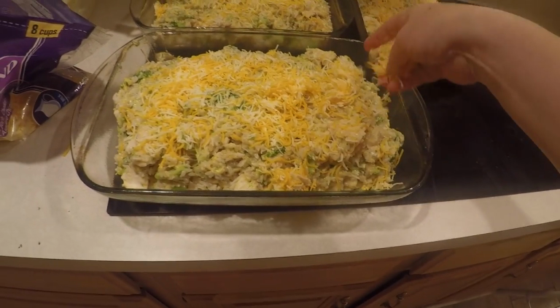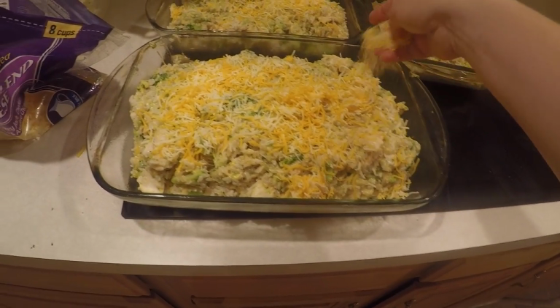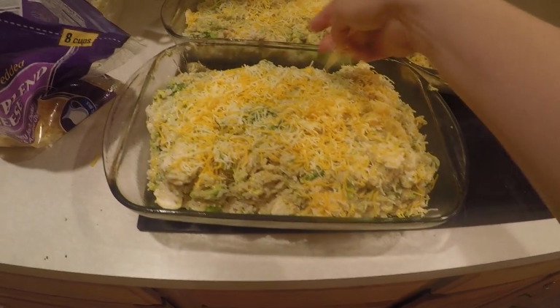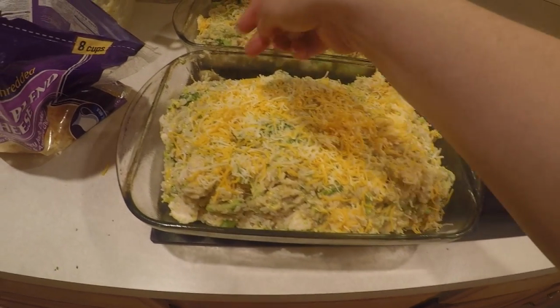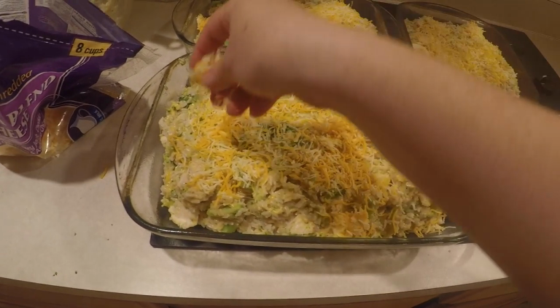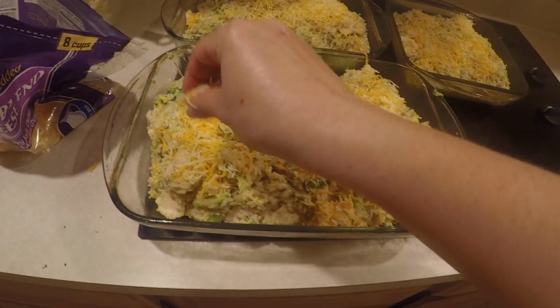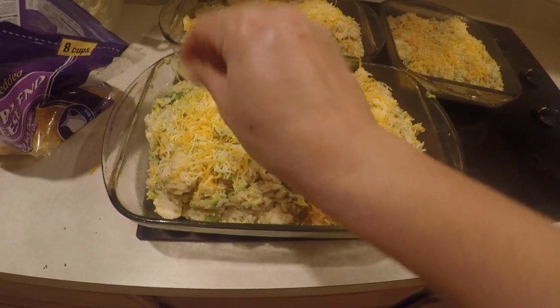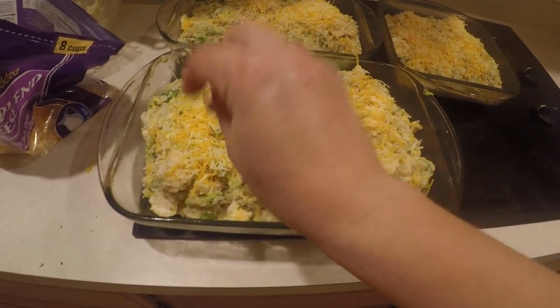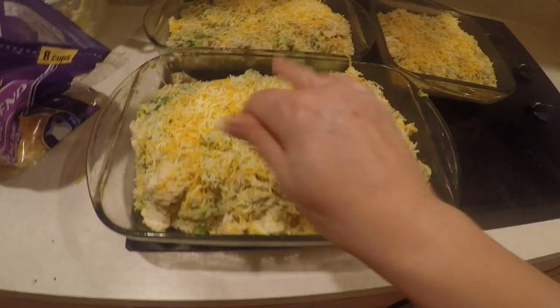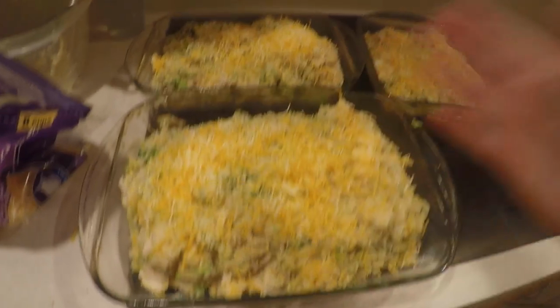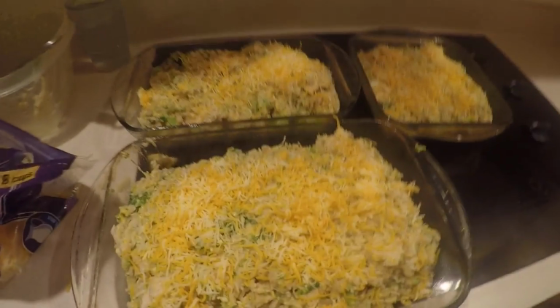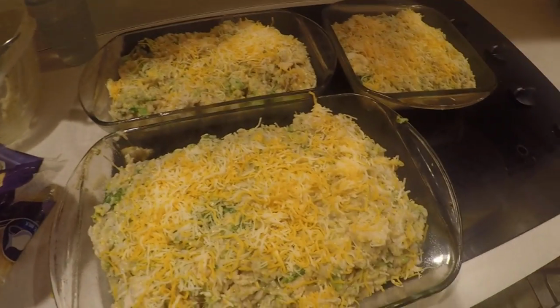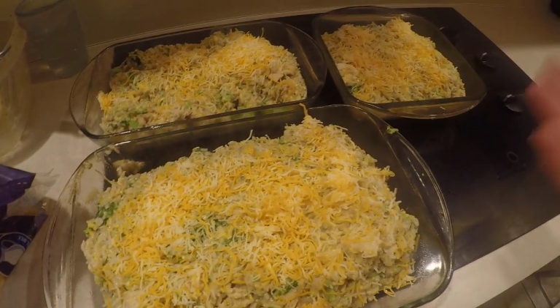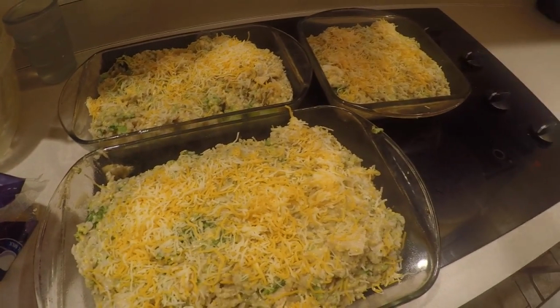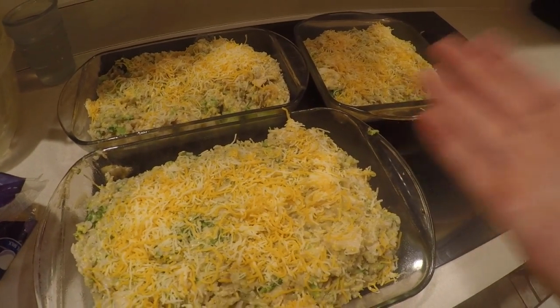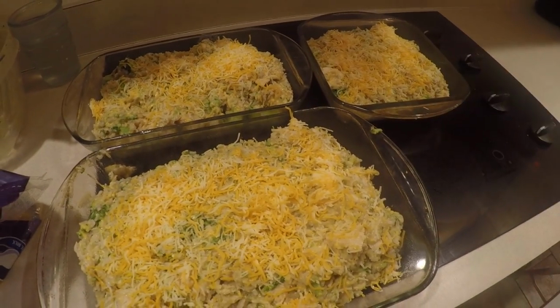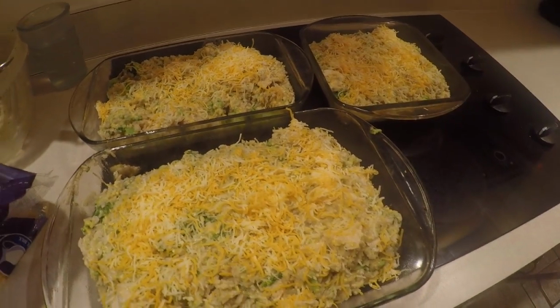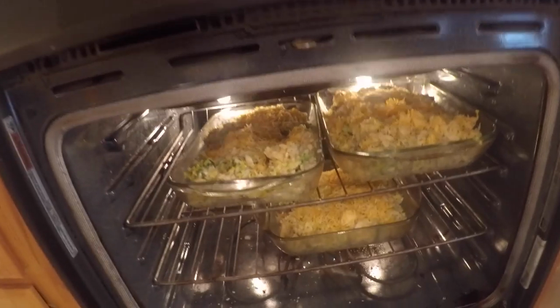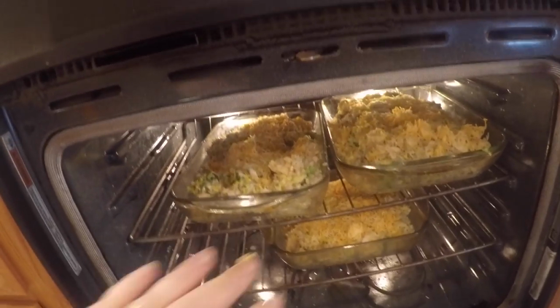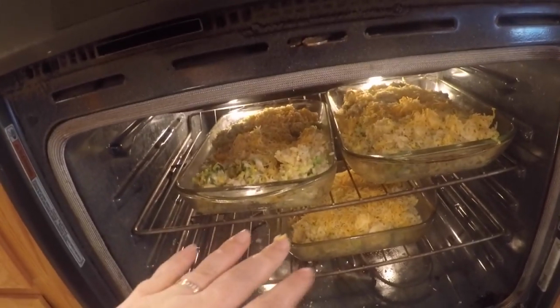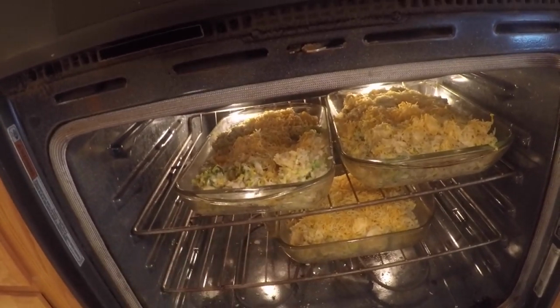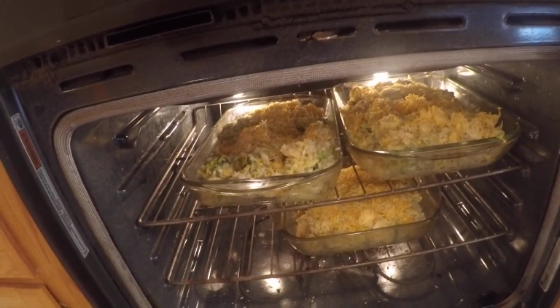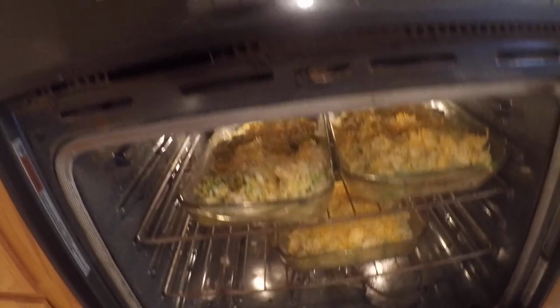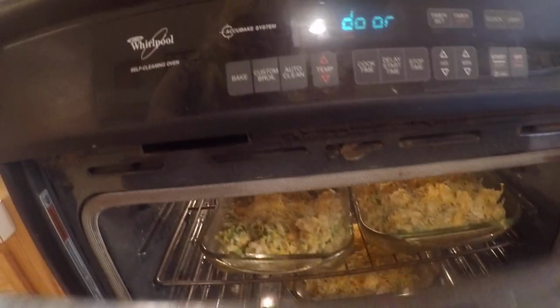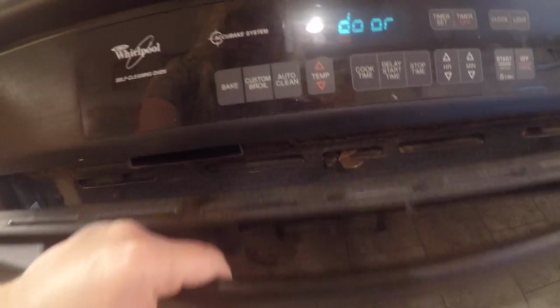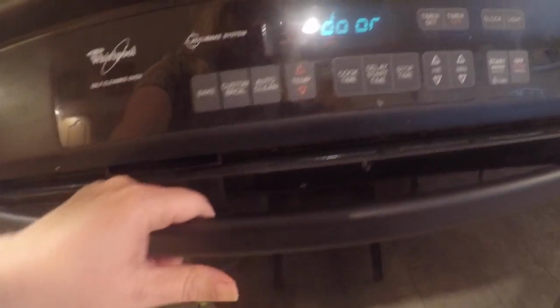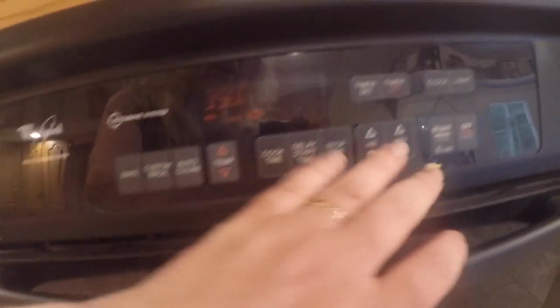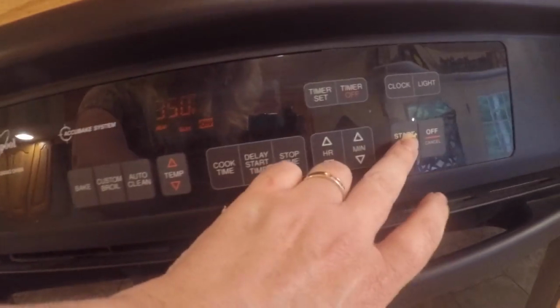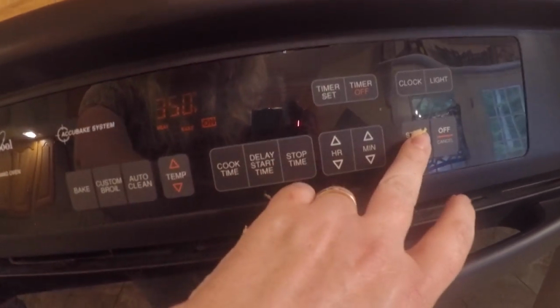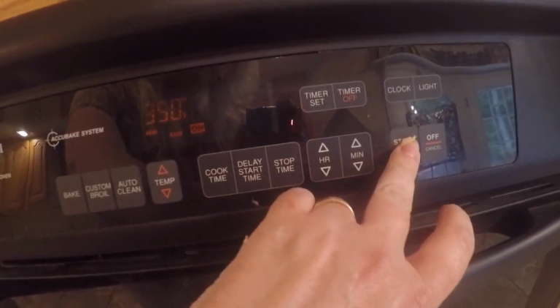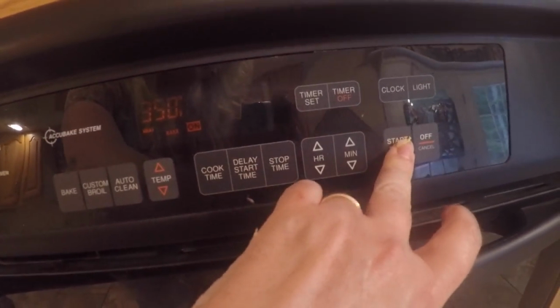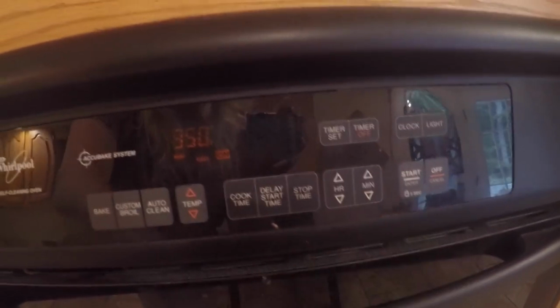It's got some nice big chunks of chicken in it. There we go — now we're gonna put them all in the oven. We got all three dishes in there, I'm just gonna shut my oven and hit start.